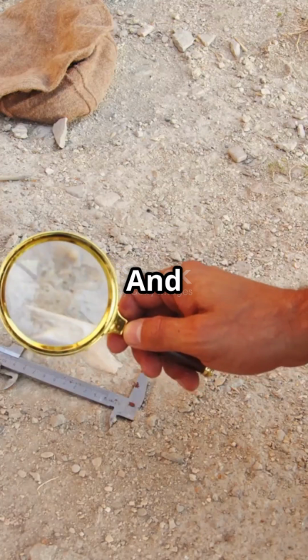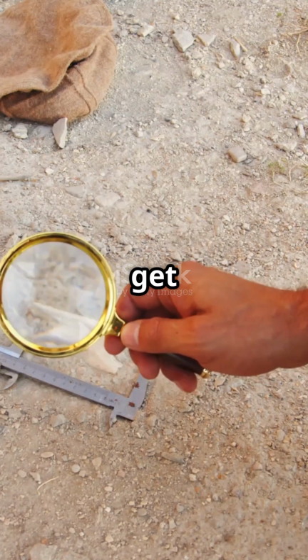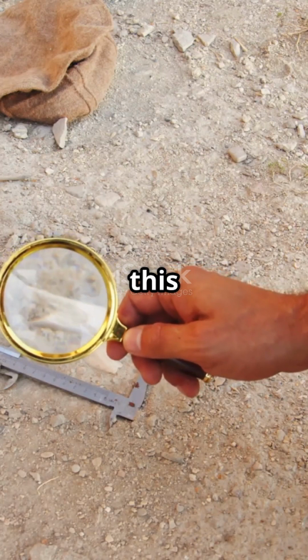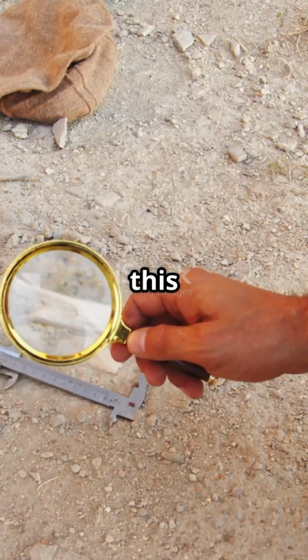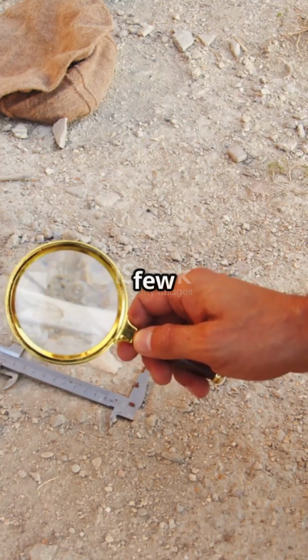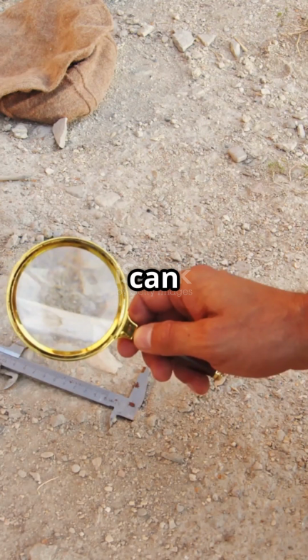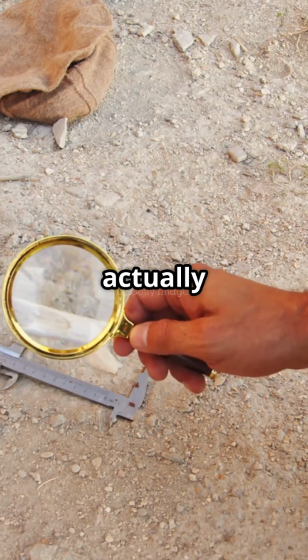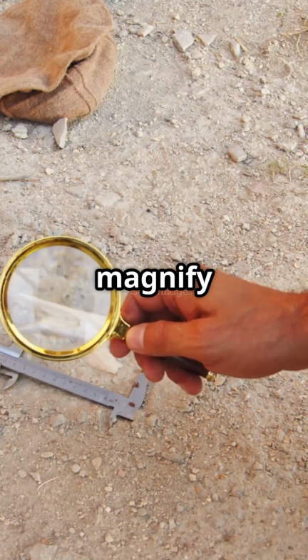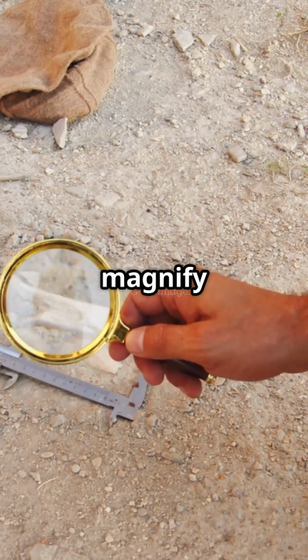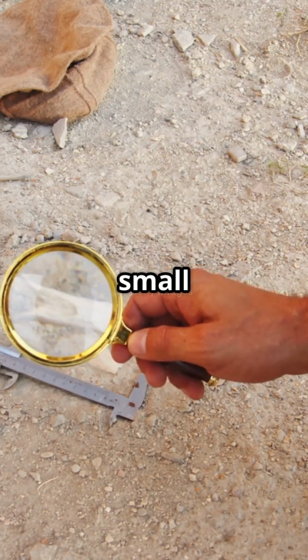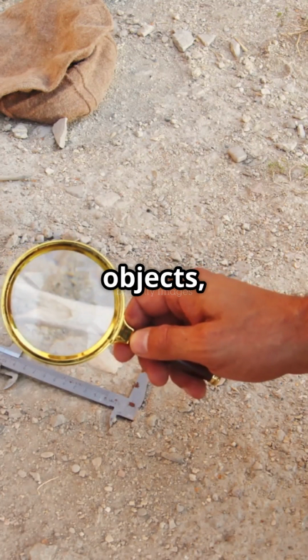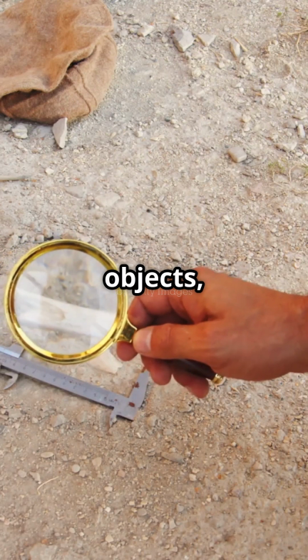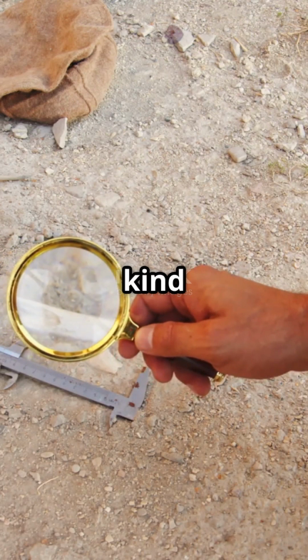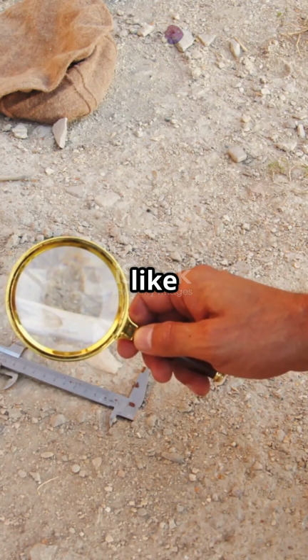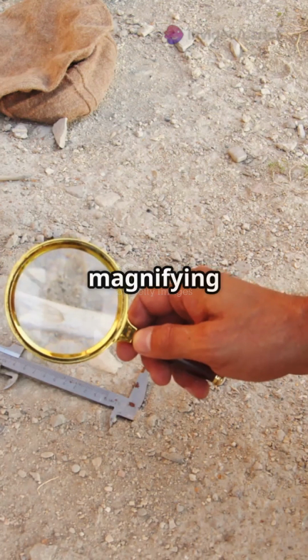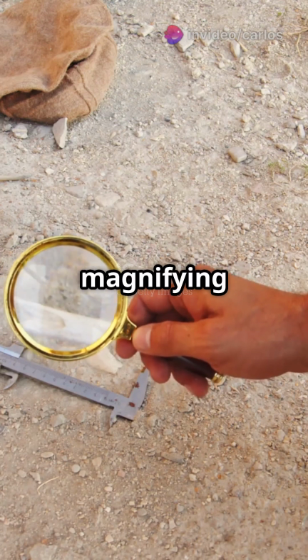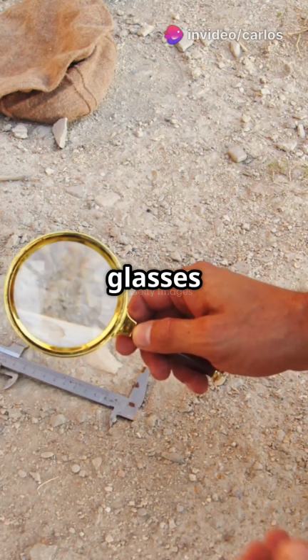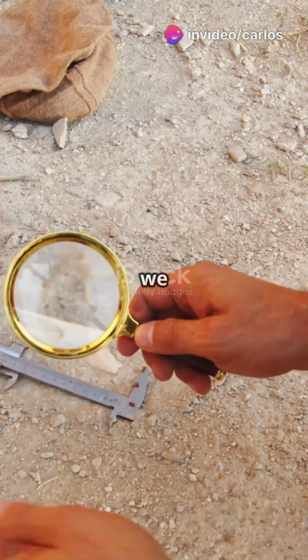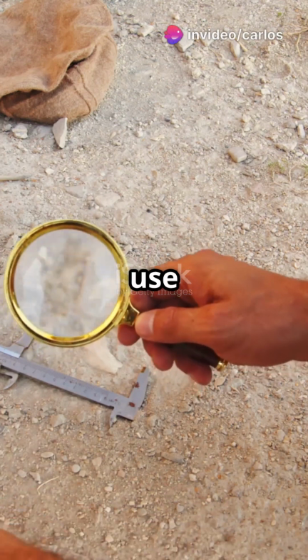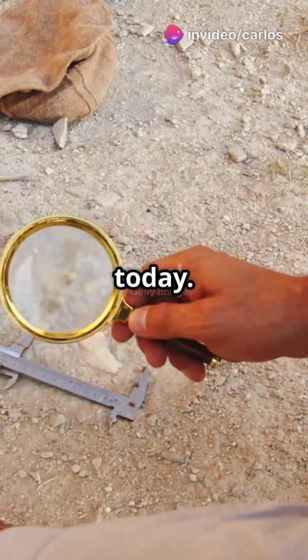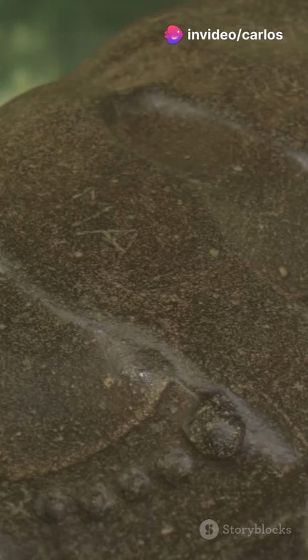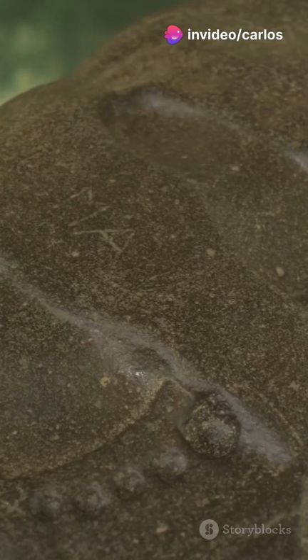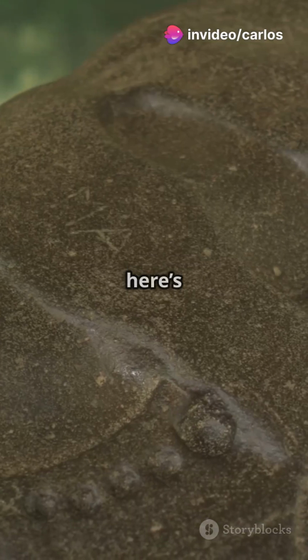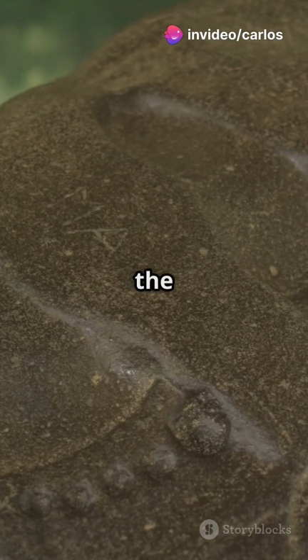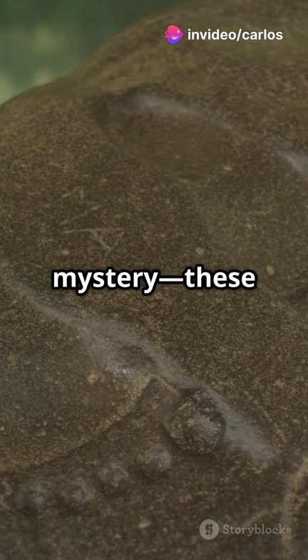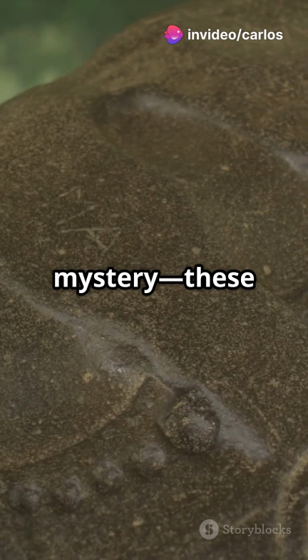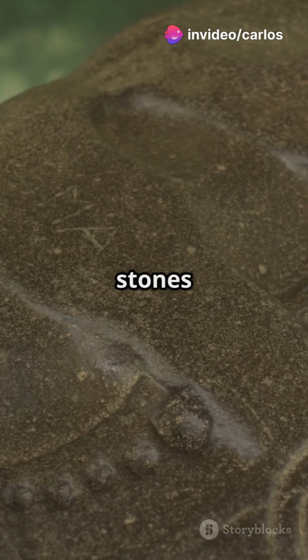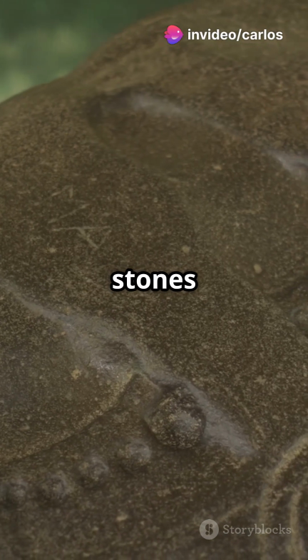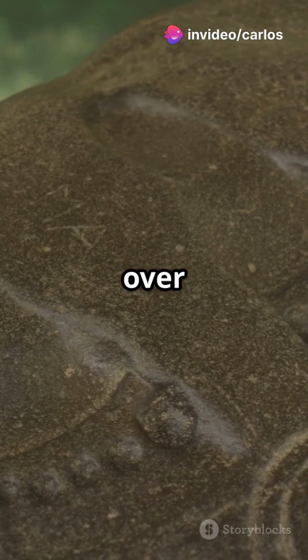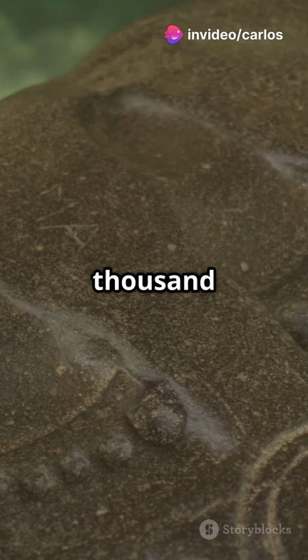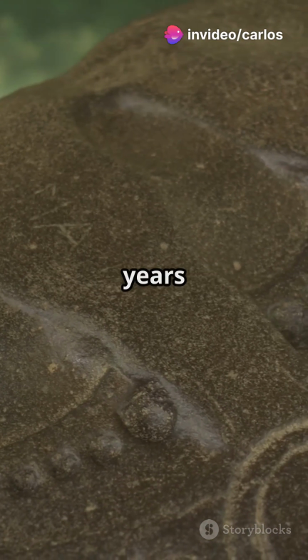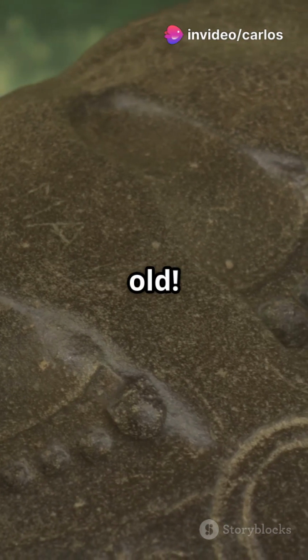And get this — a few can actually magnify small objects, kind of like the magnifying glasses we use today. But here's the mystery: these stones are over a thousand years old.